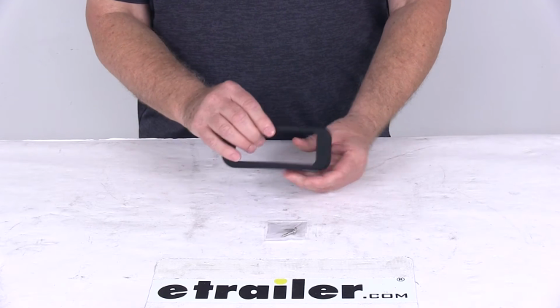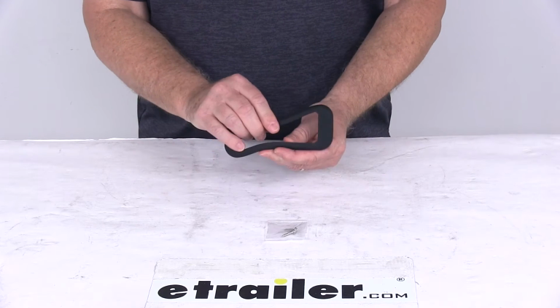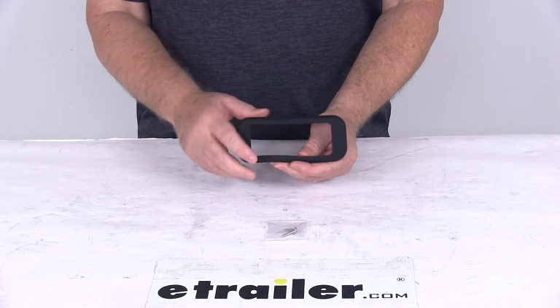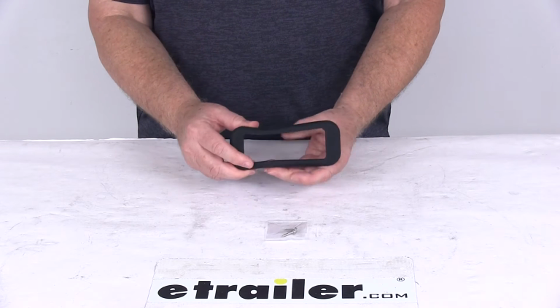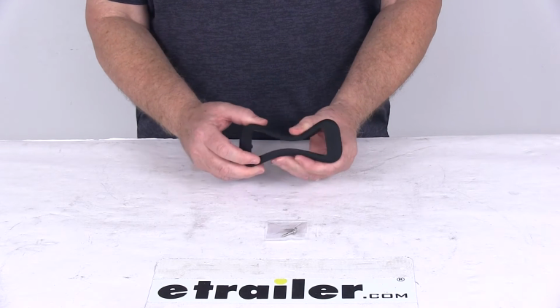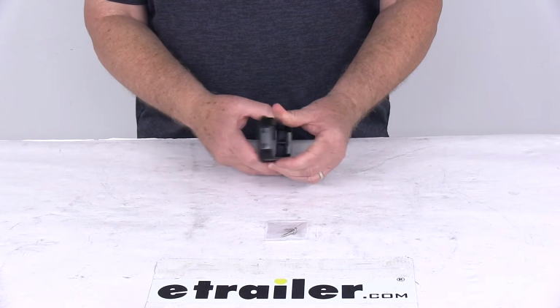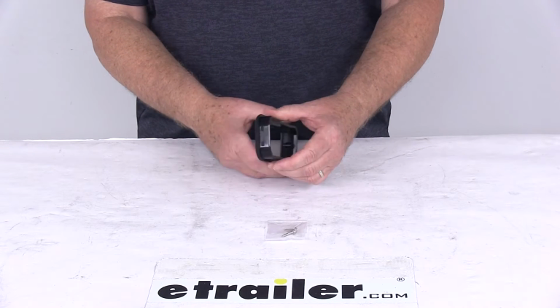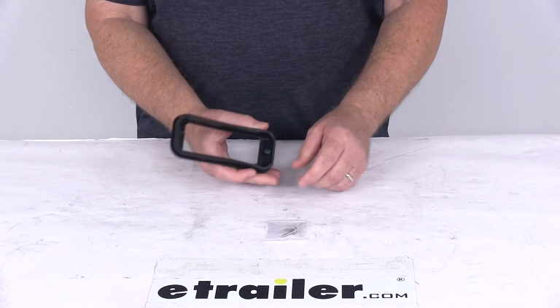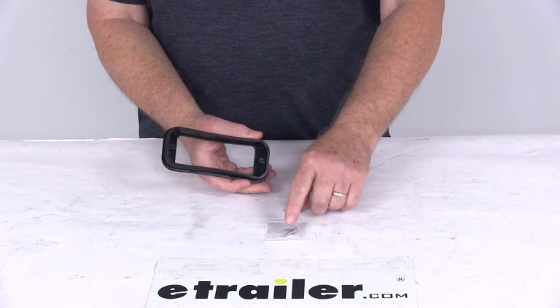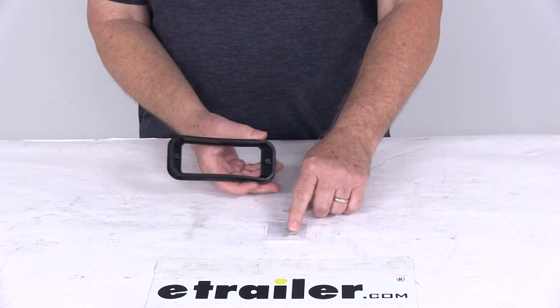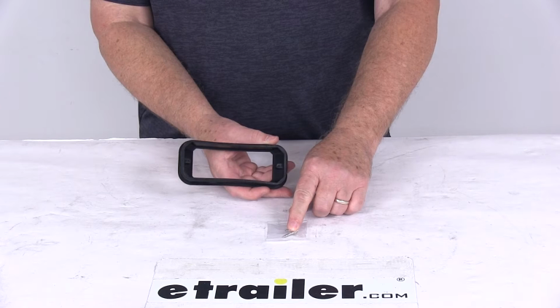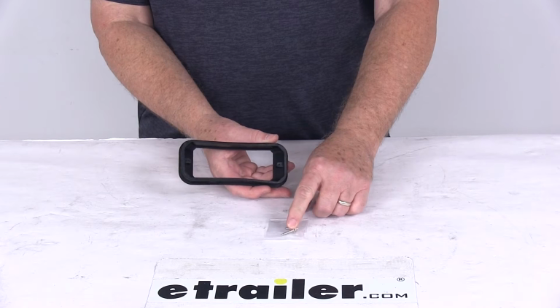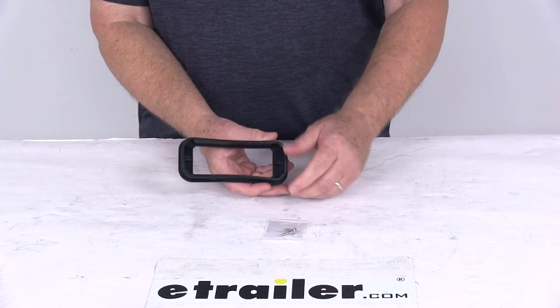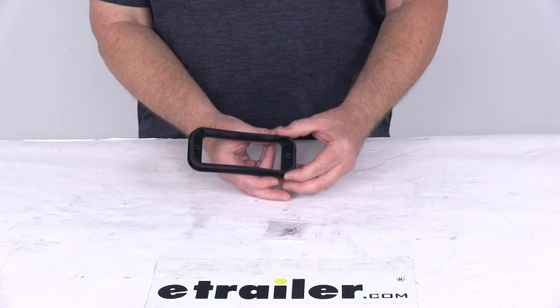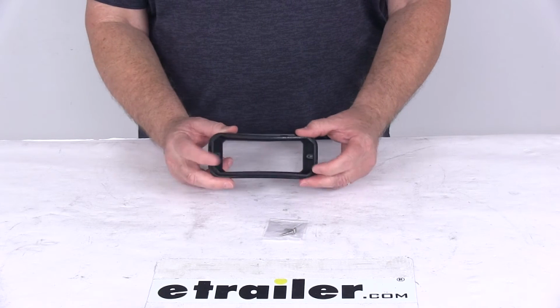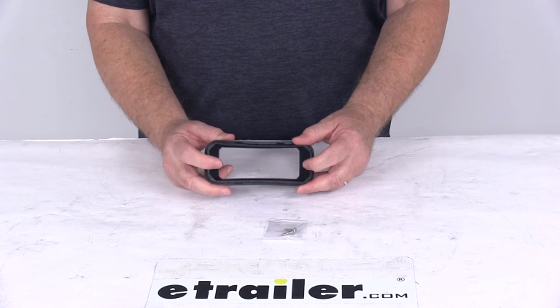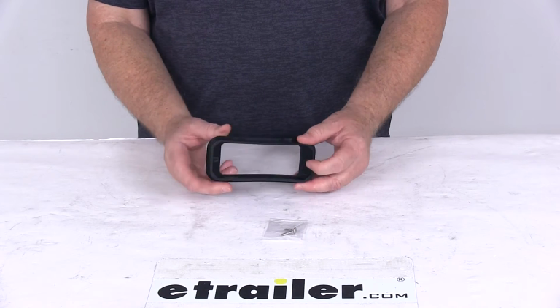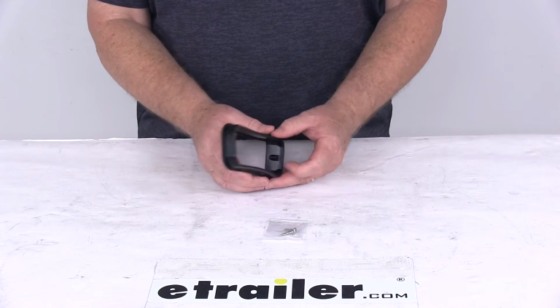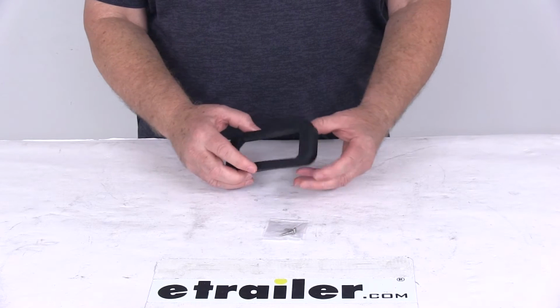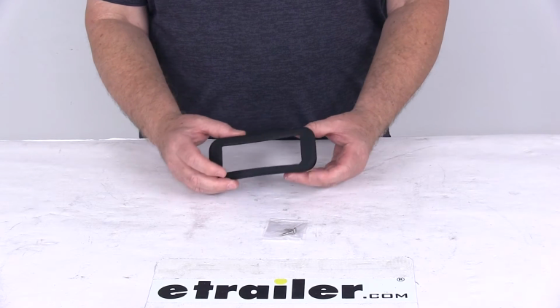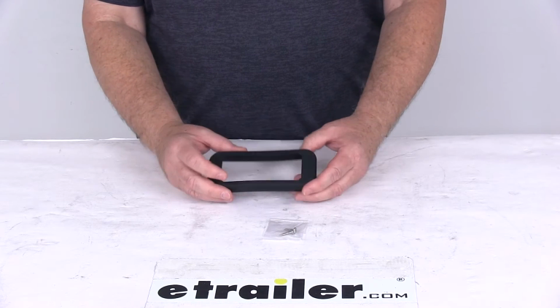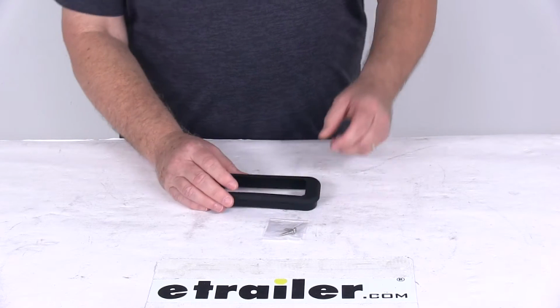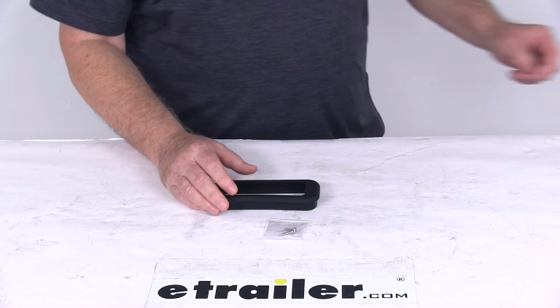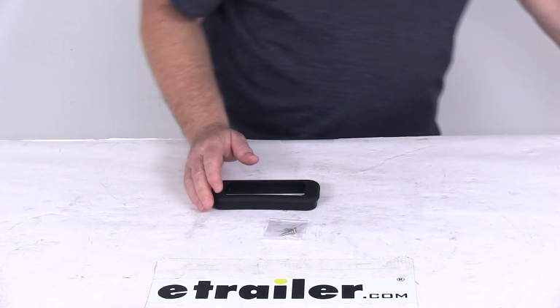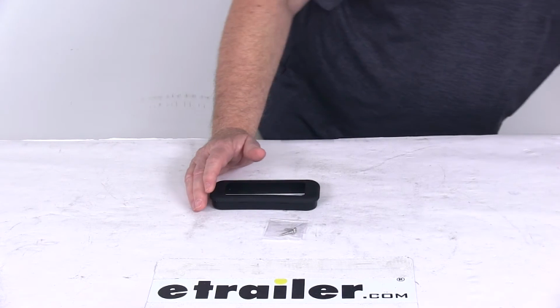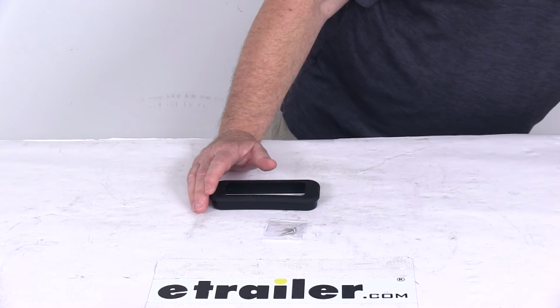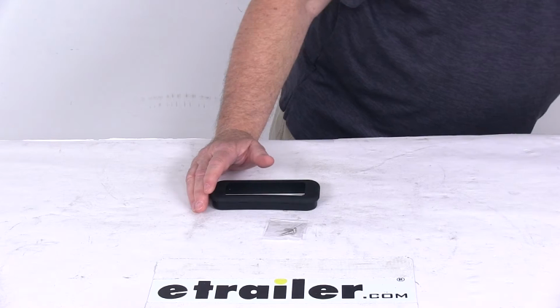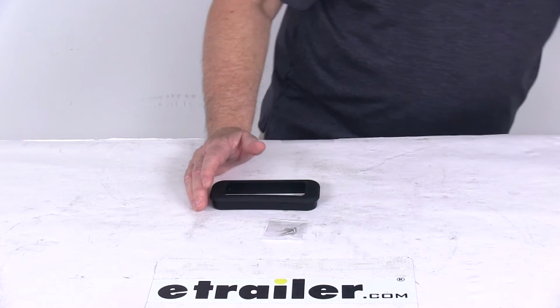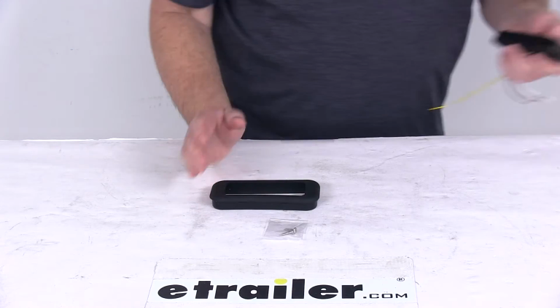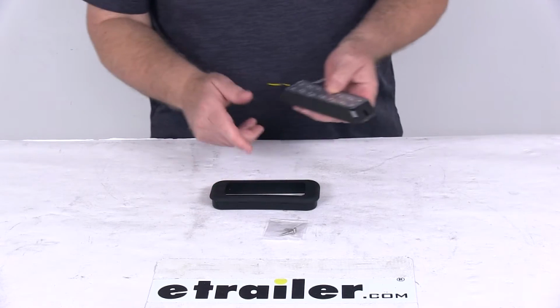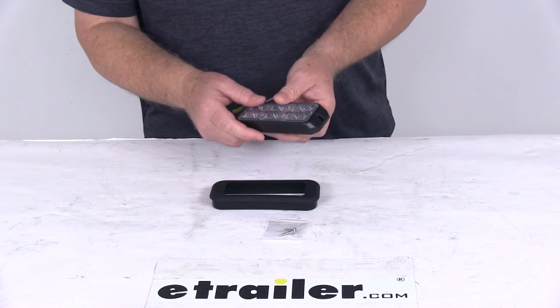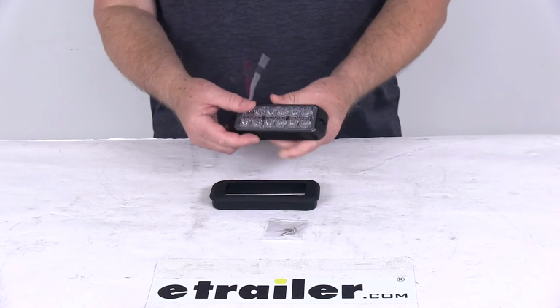You can see it's a nice black rubber construction. It does include the two mounting screws for attaching the light to the grommet, and I just want to pull on those lights to show you what it looks like in the grommet.